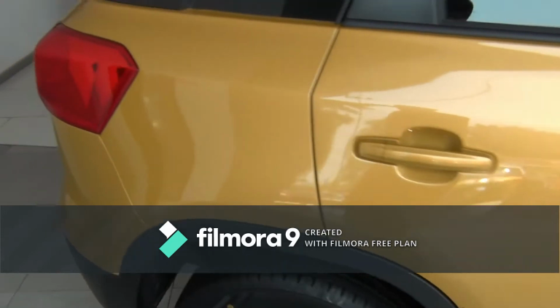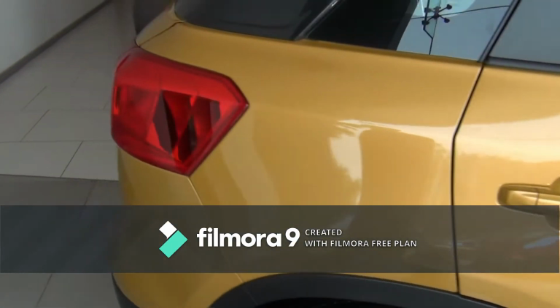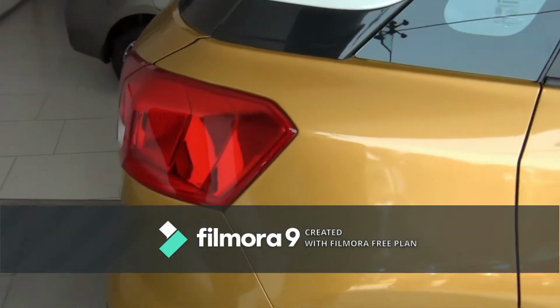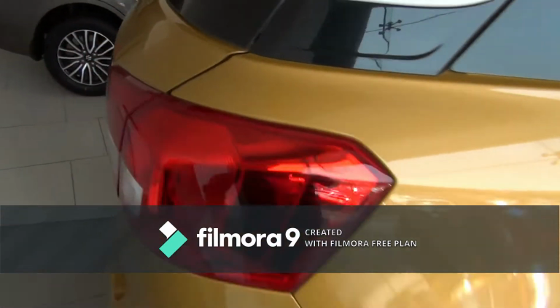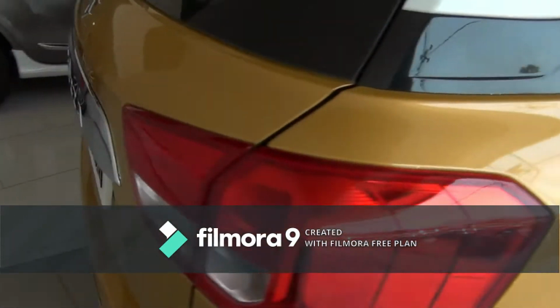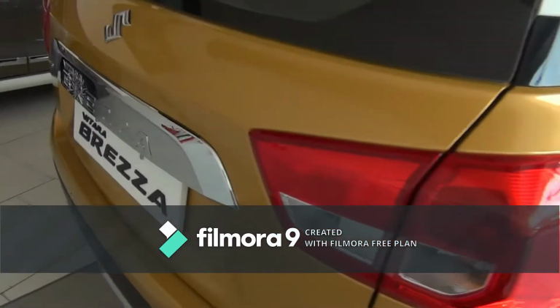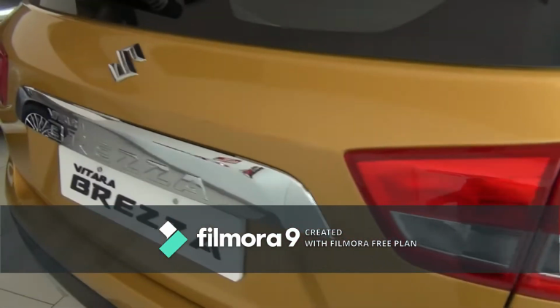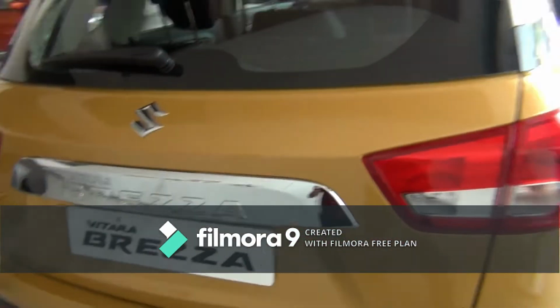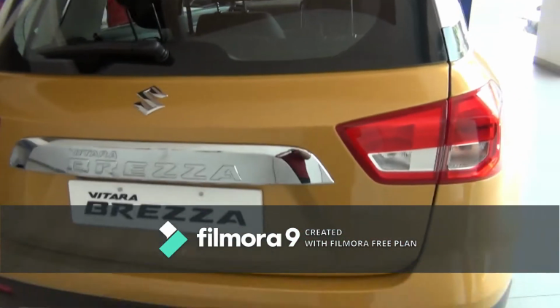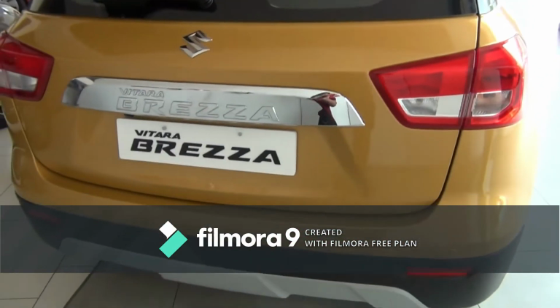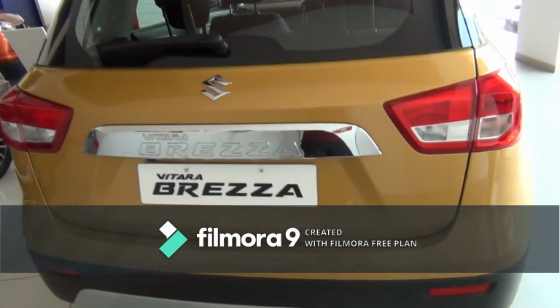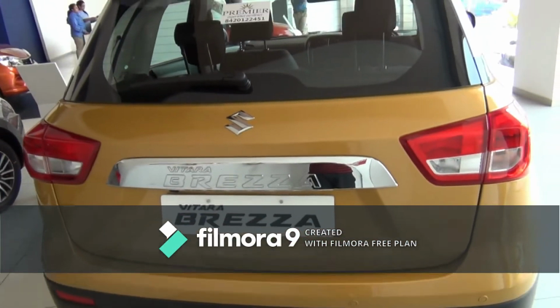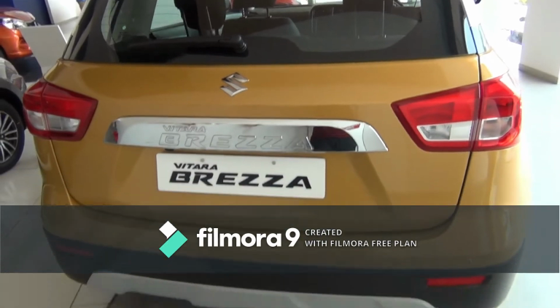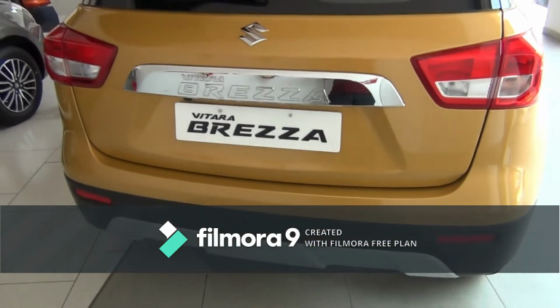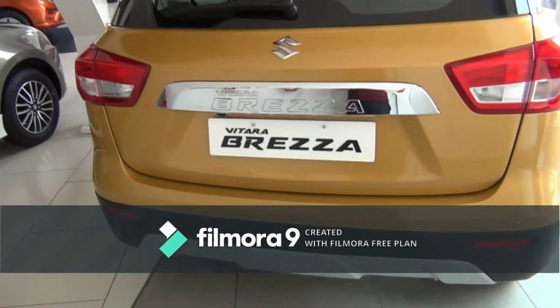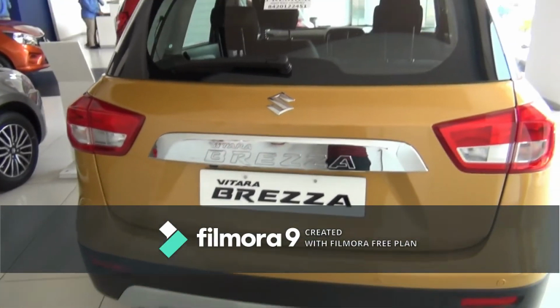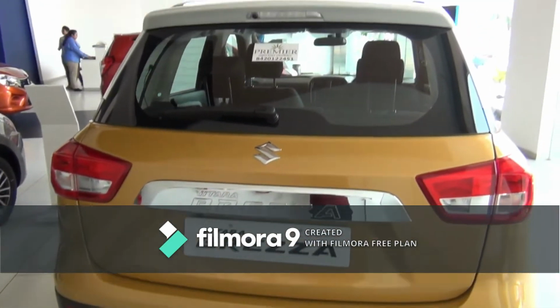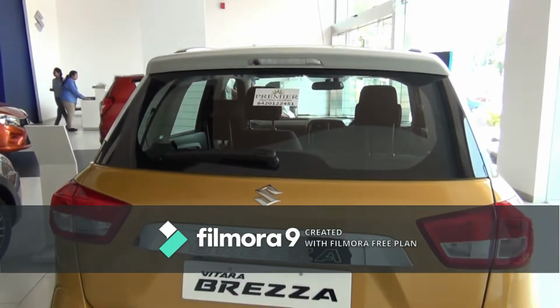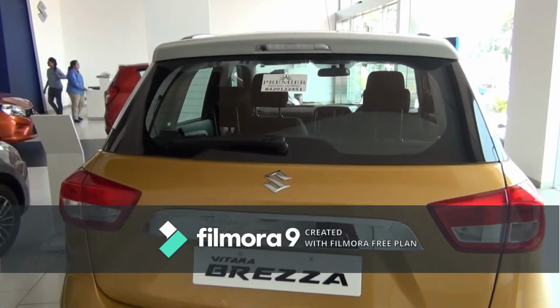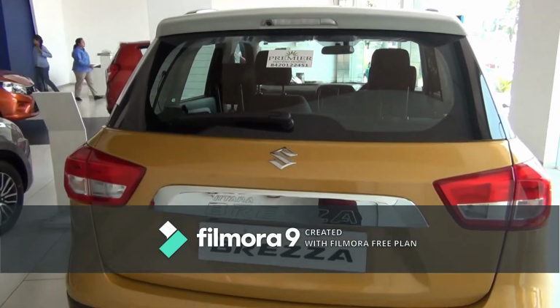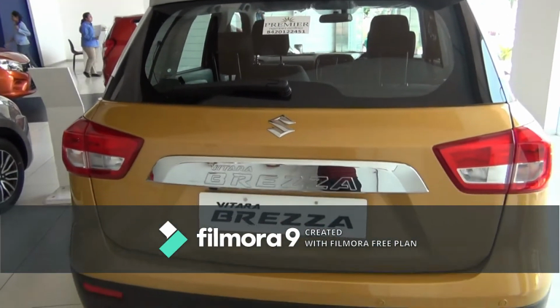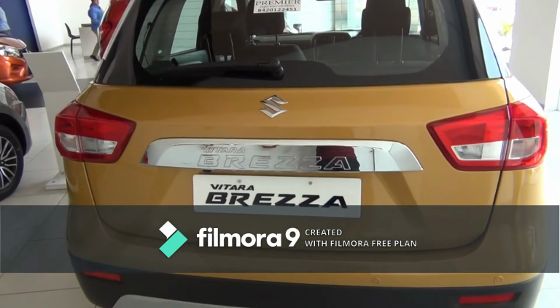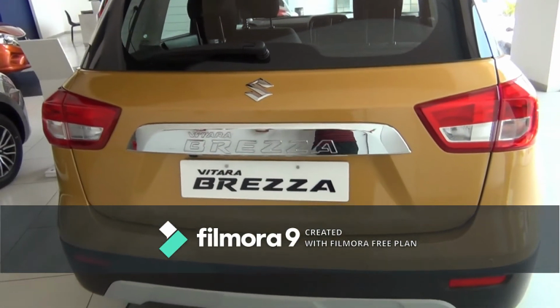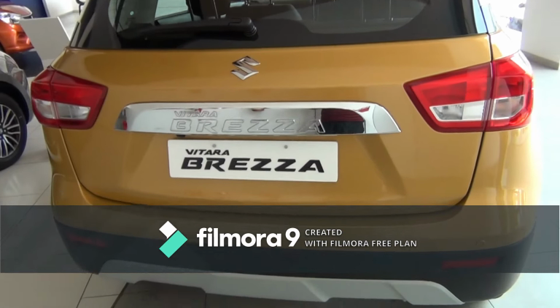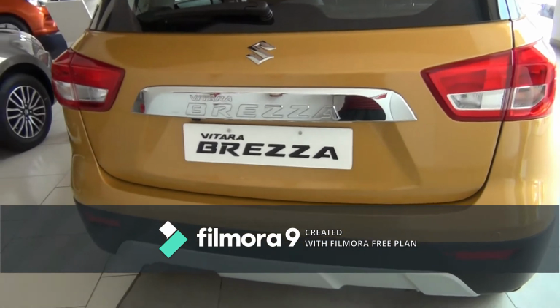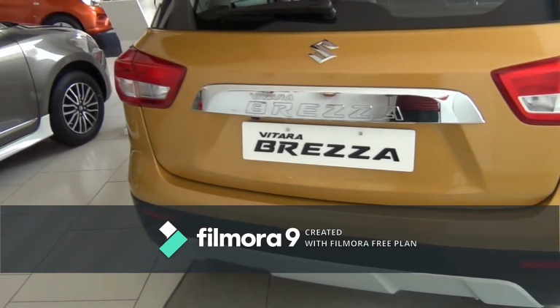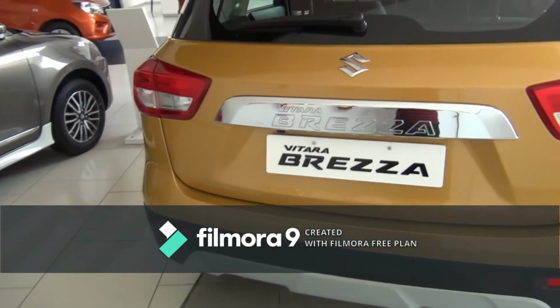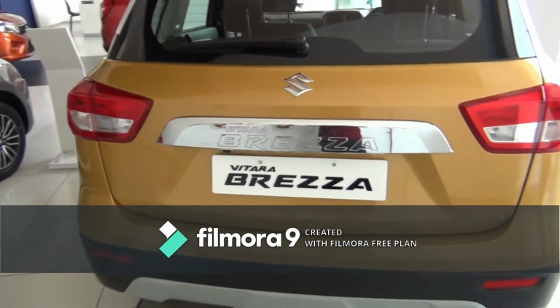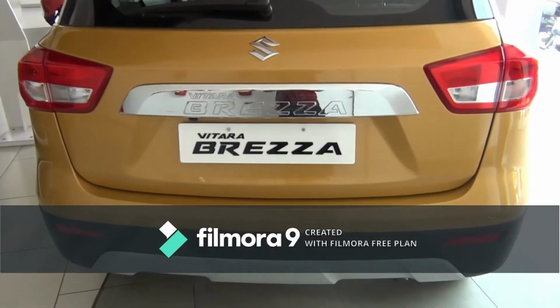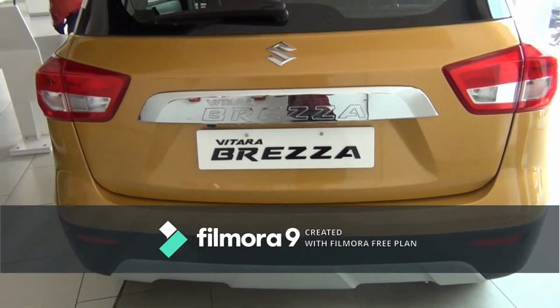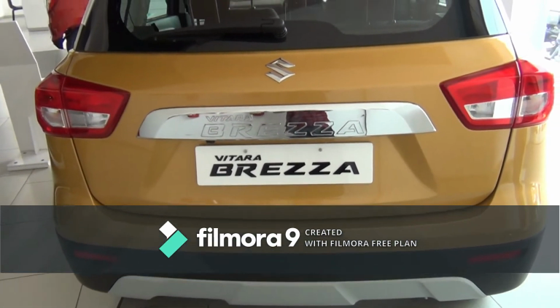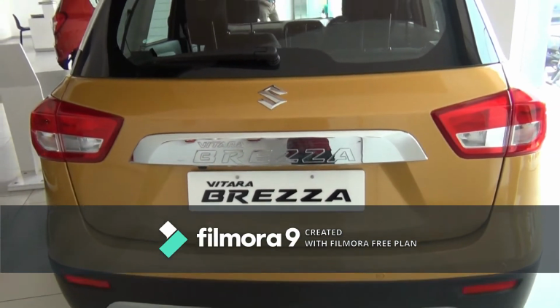Now coming to the rear of the car. You get rear wipers with washer, an LED high mount stop lamp, and 'Vitara Brezza' embossed on the chrome plate.